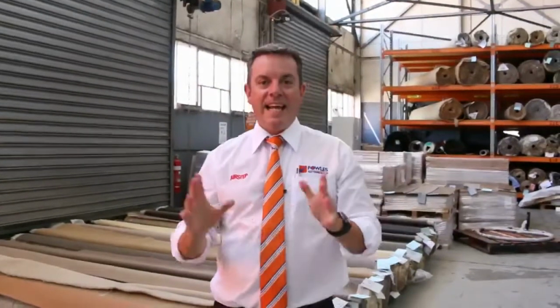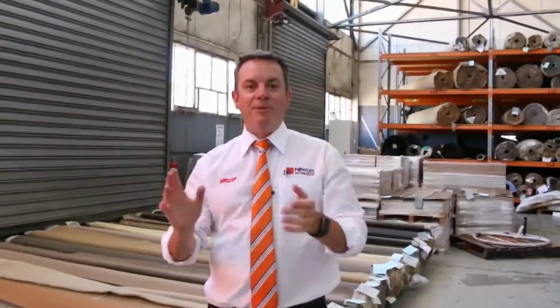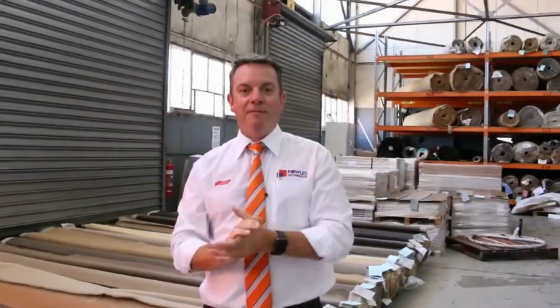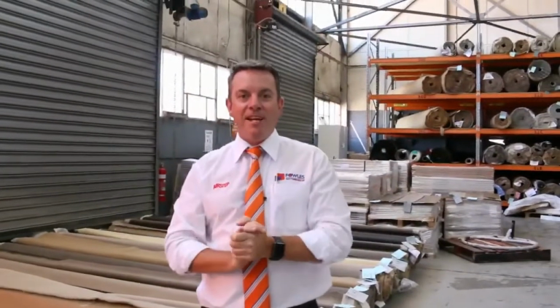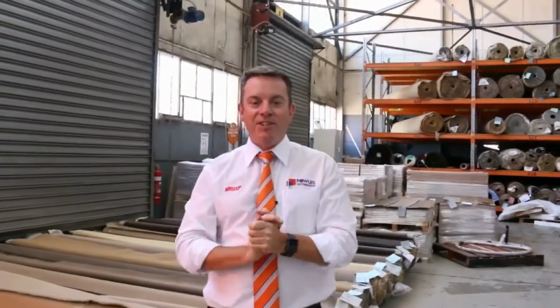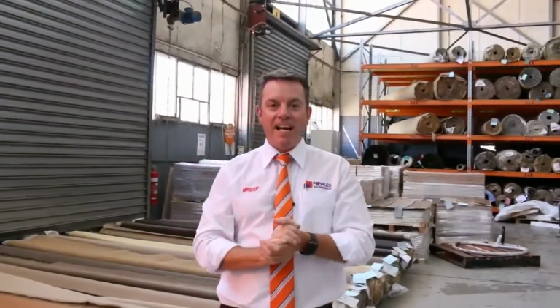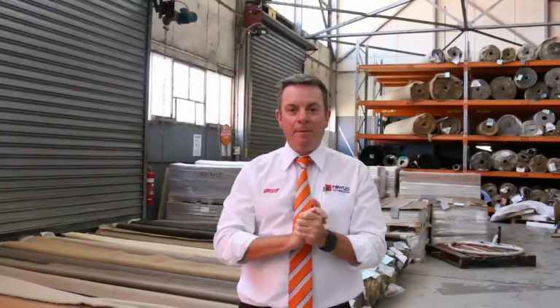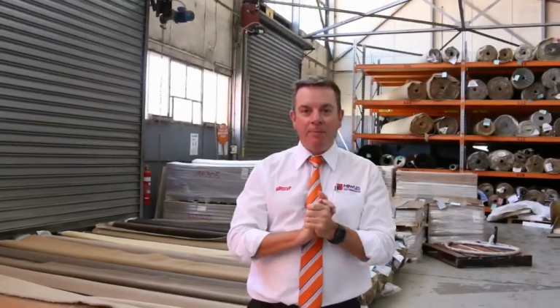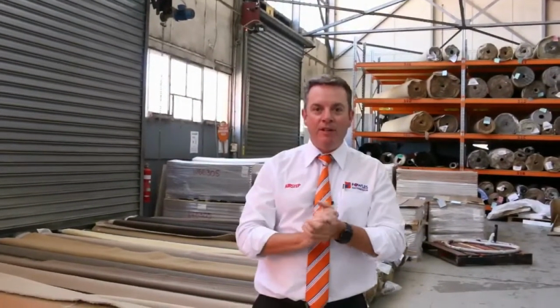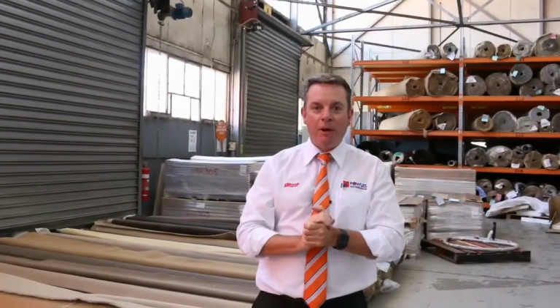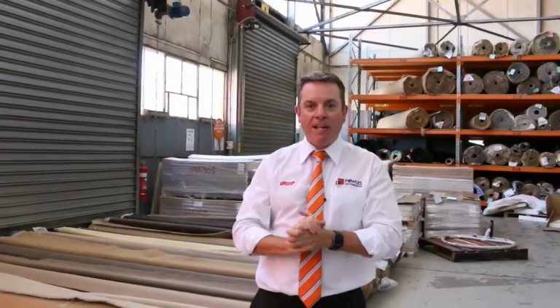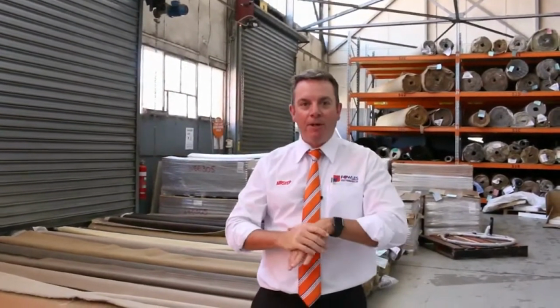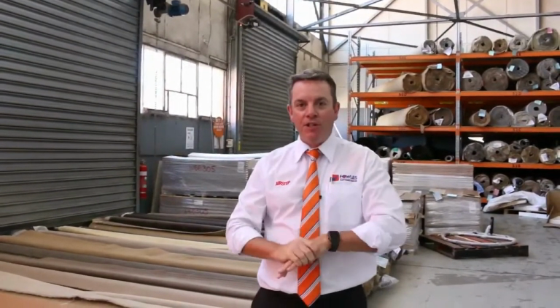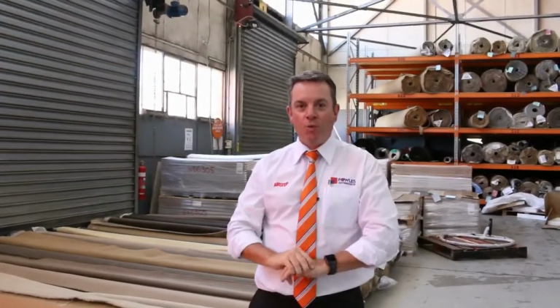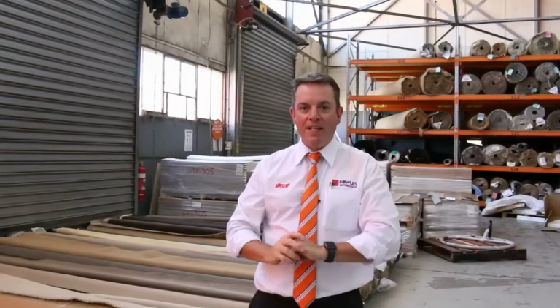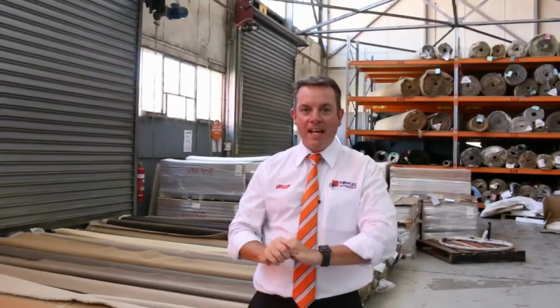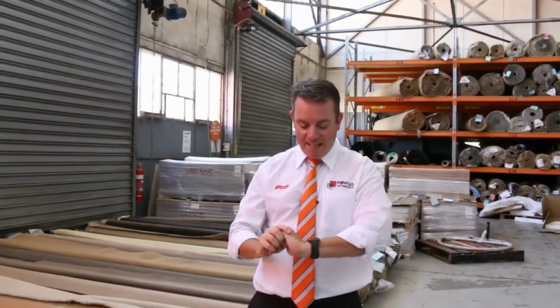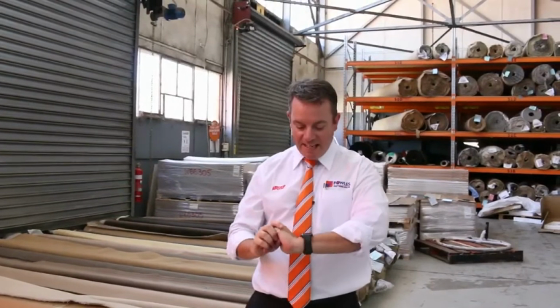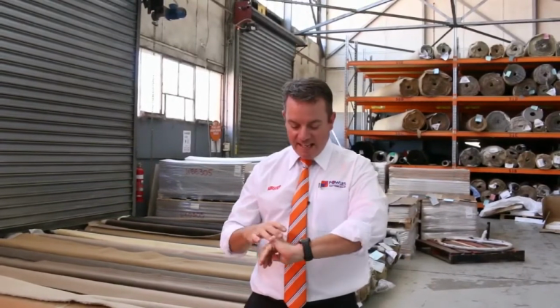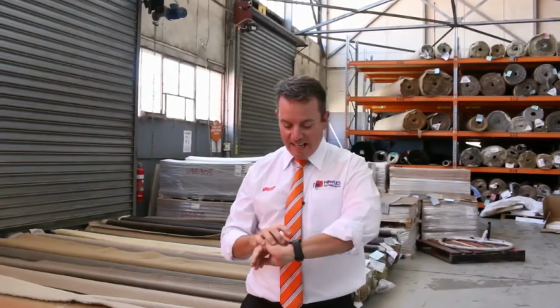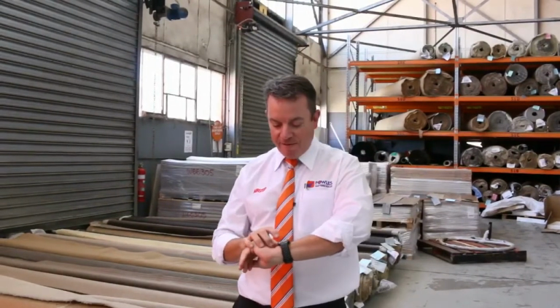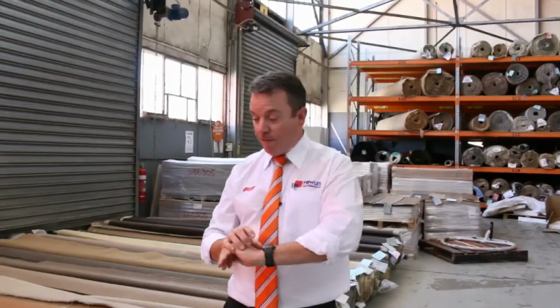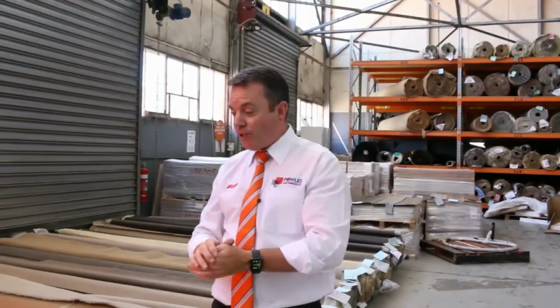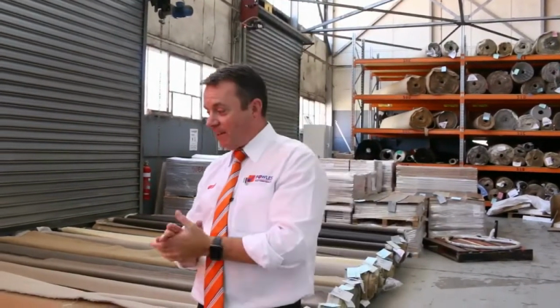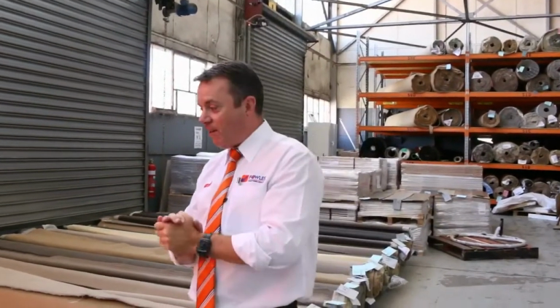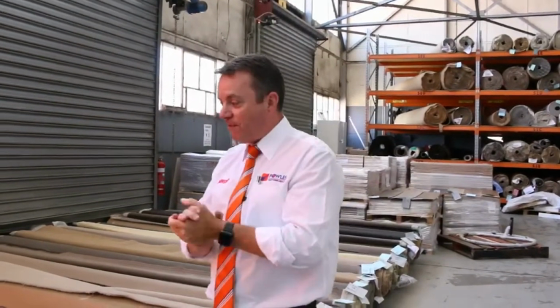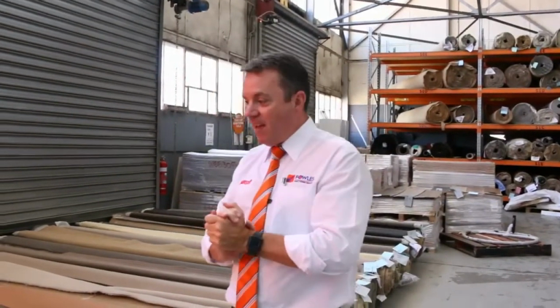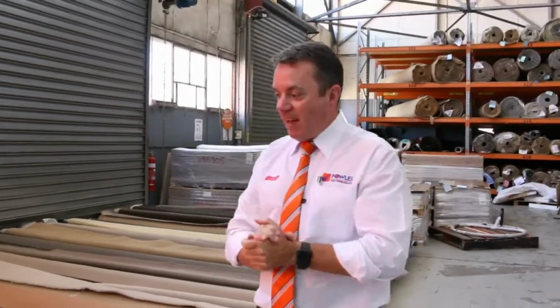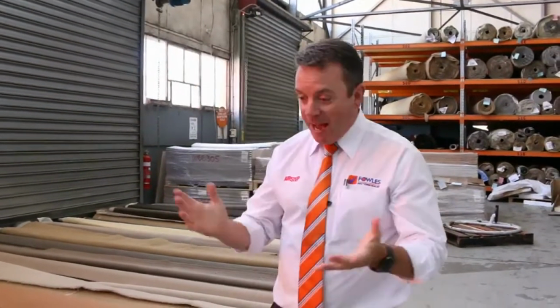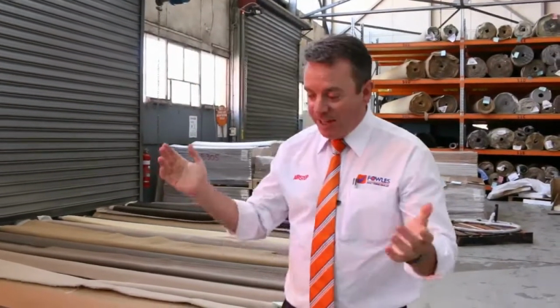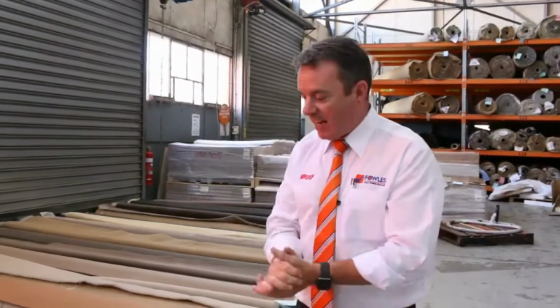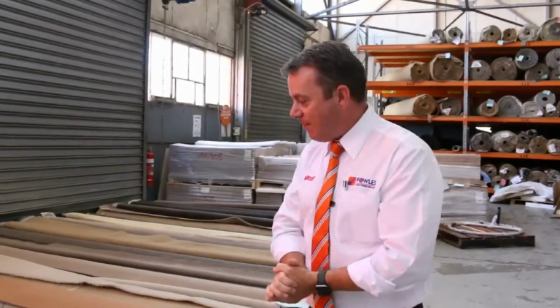G'day, I'm John from Fowls Auction Sales. I'm here to preview tomorrow's carpet auction. It's Wednesday the 14th of March at 10am.